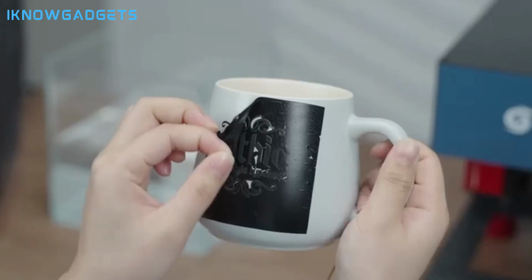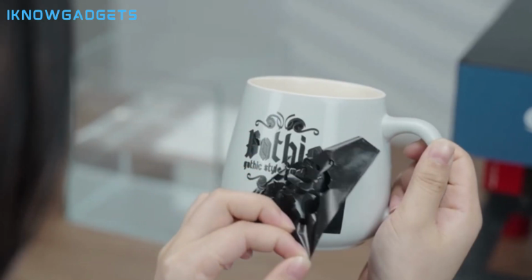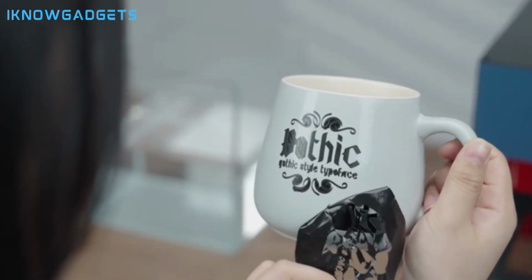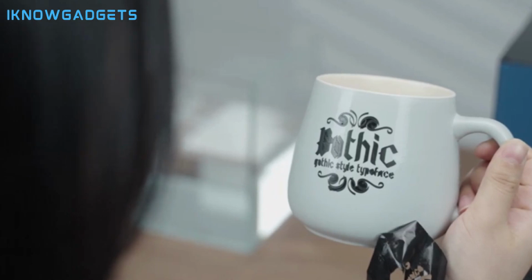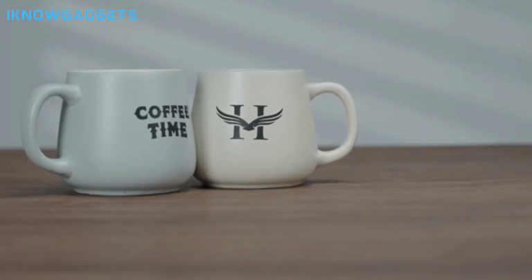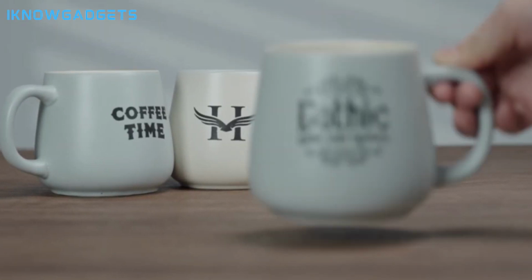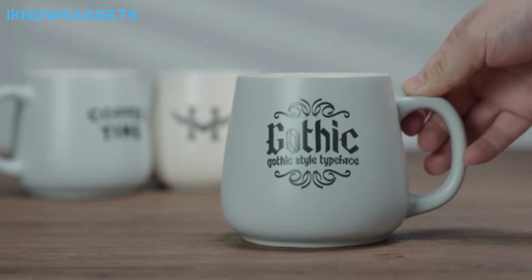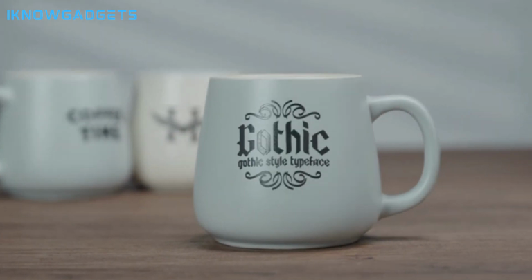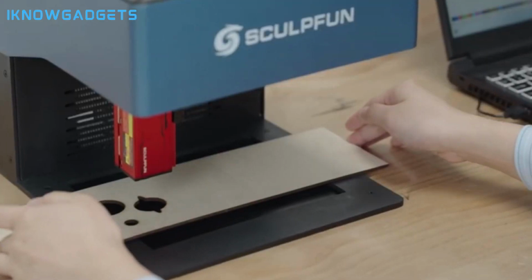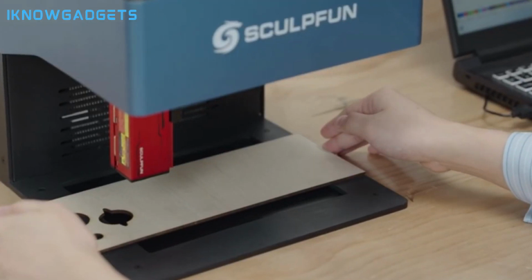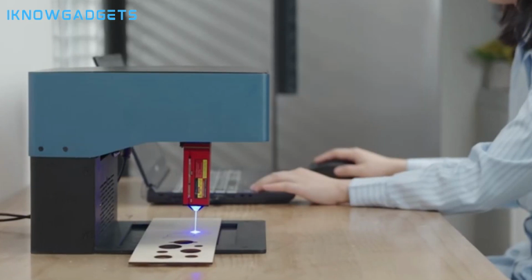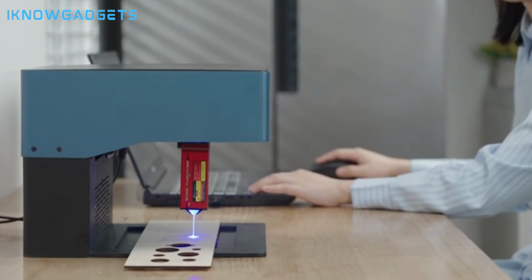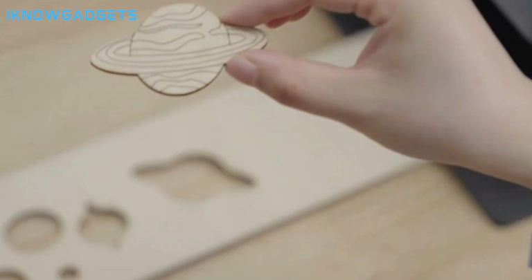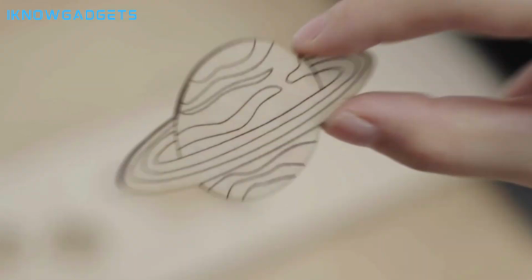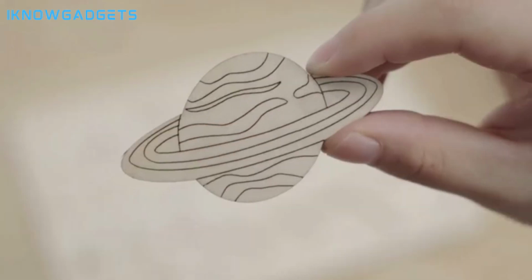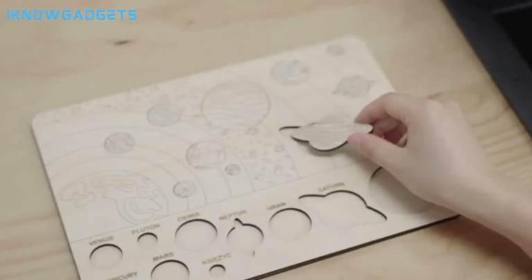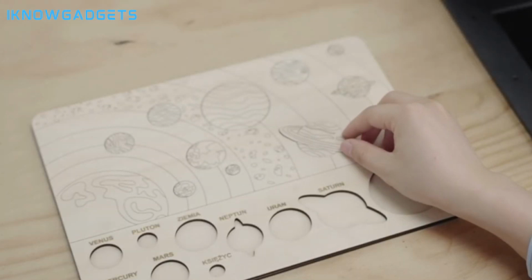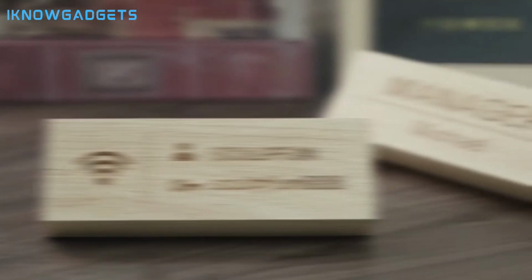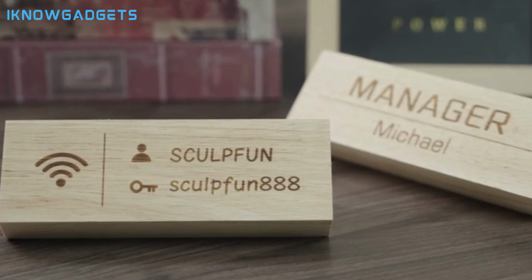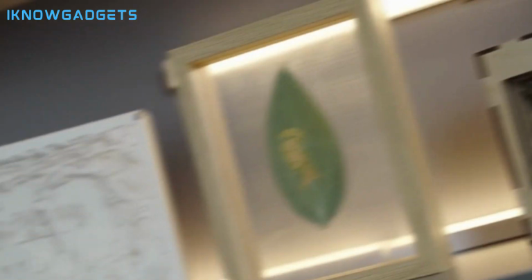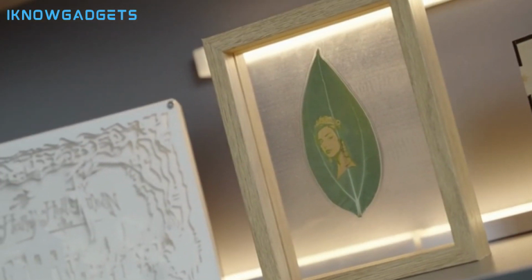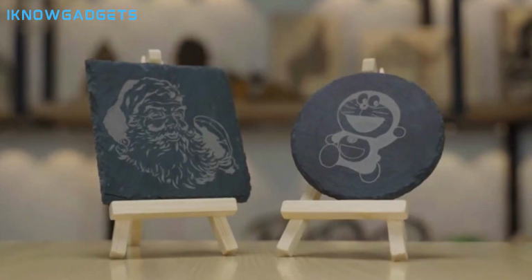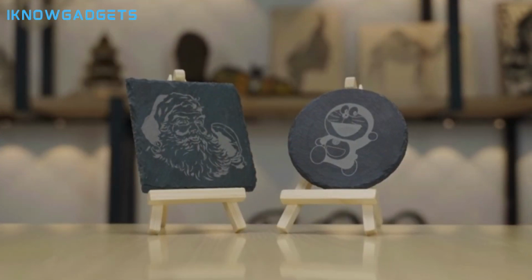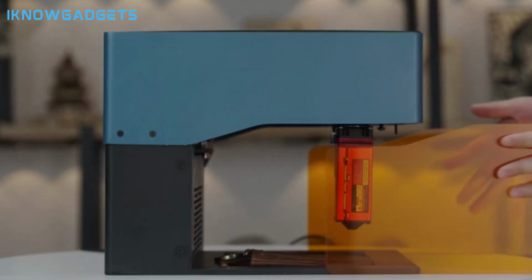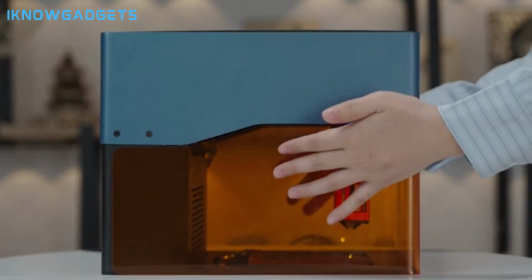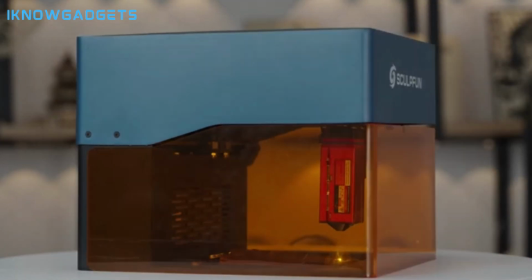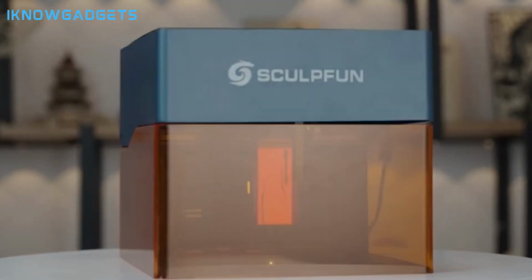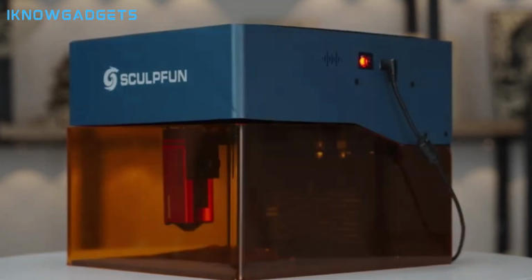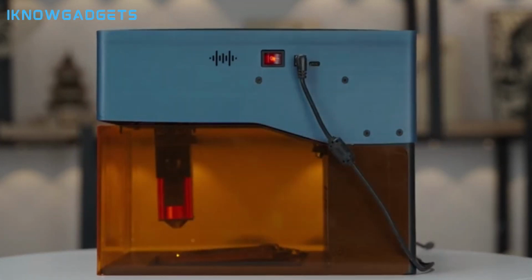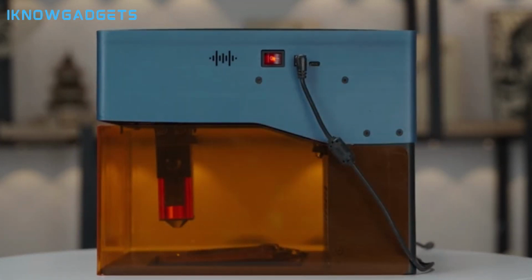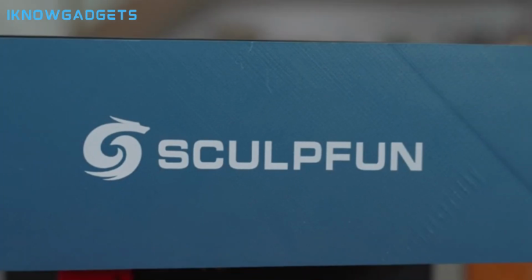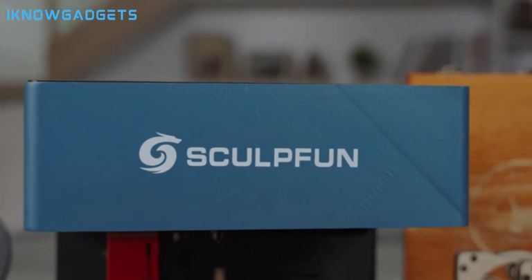Its portable design makes it ideal for on-the-go creativity and projects. Check the links in the description for detailed insights and reviews on the Skullfun IQ Pro Mini Laser Engraver.